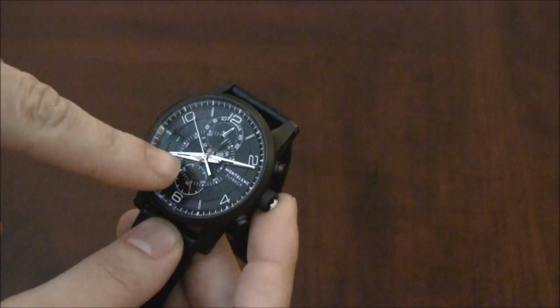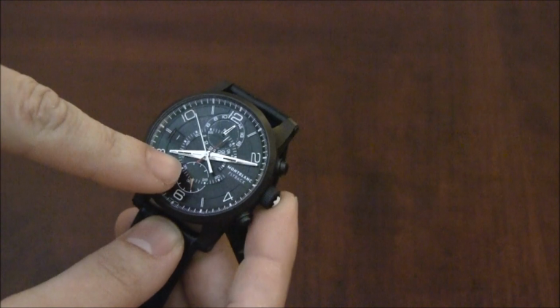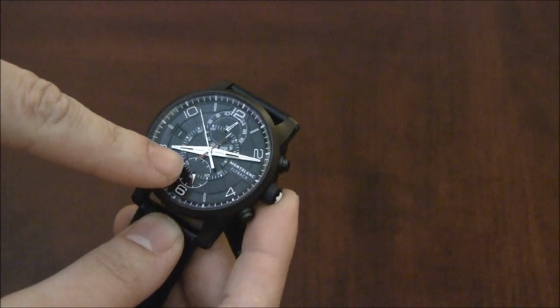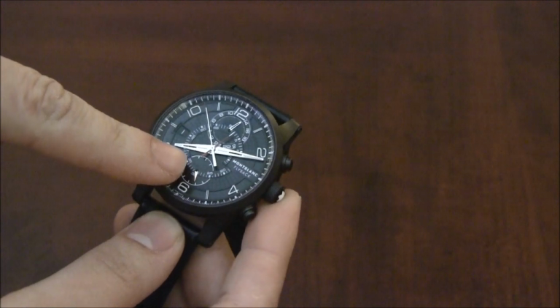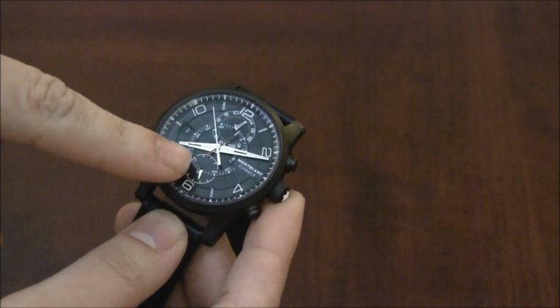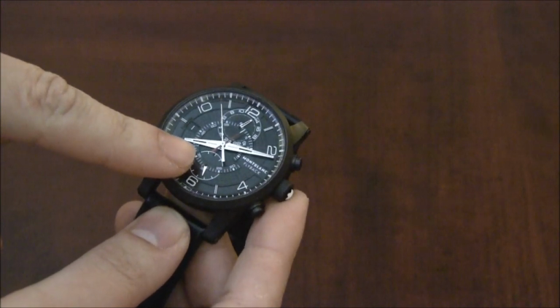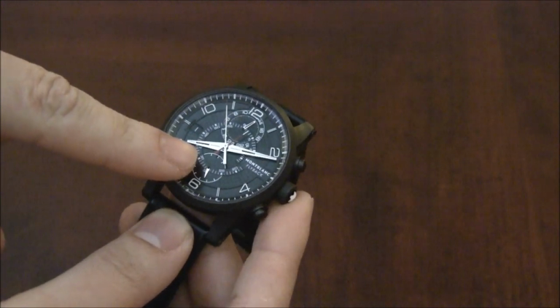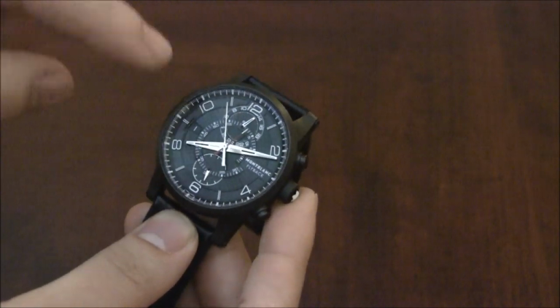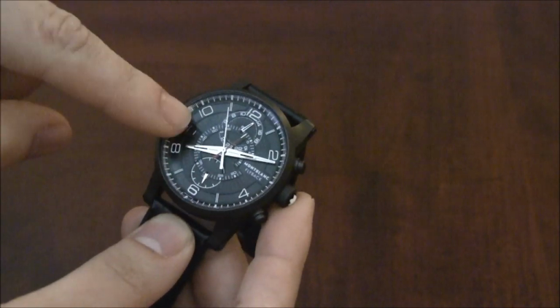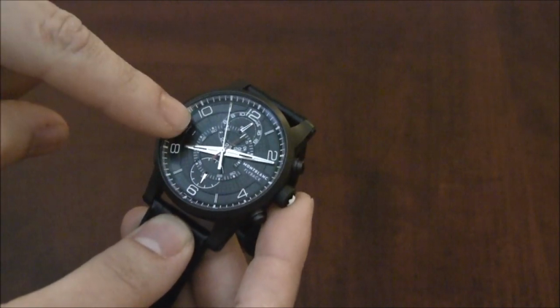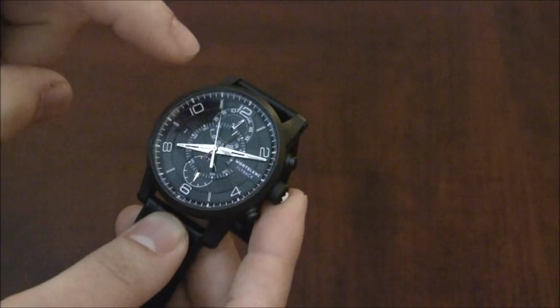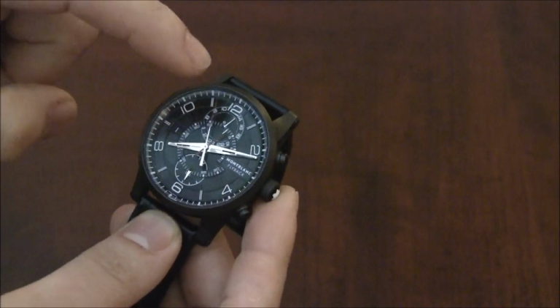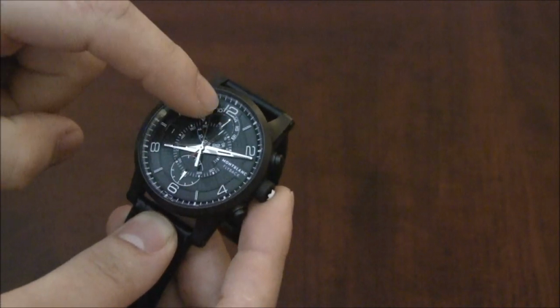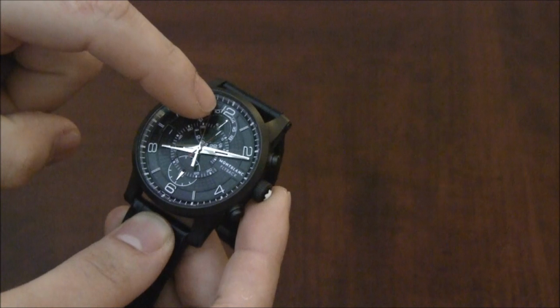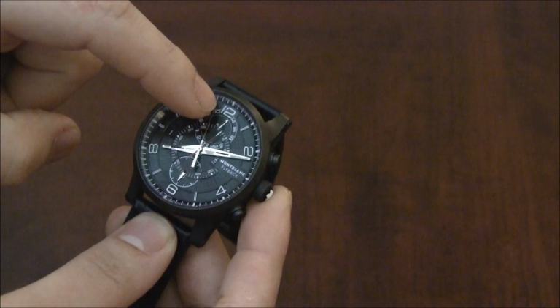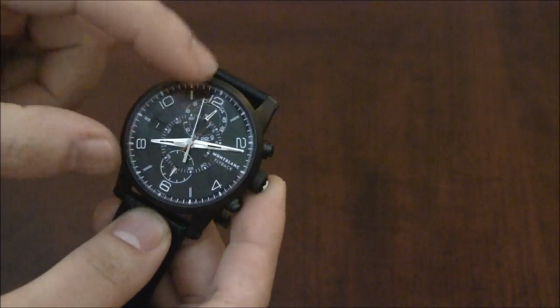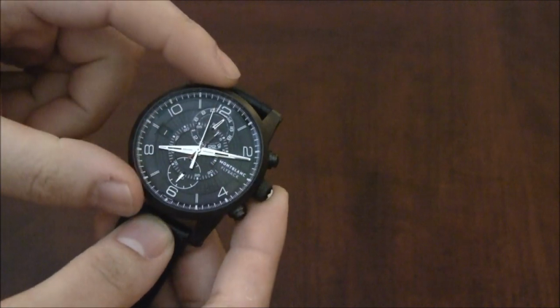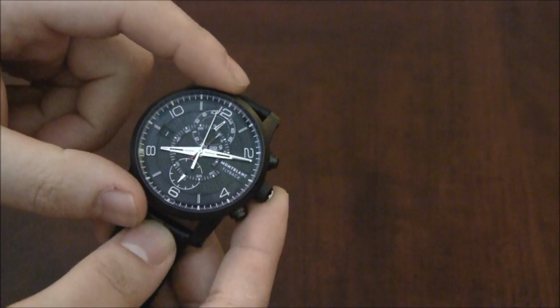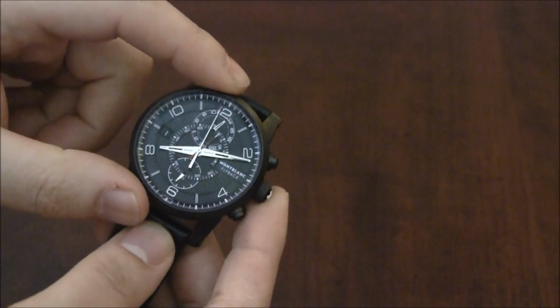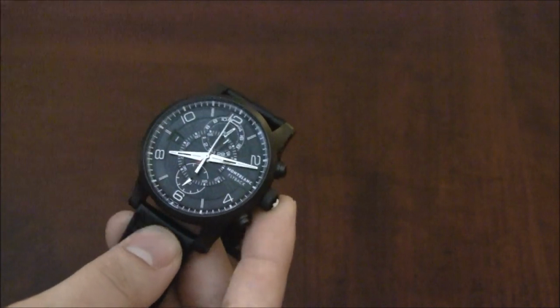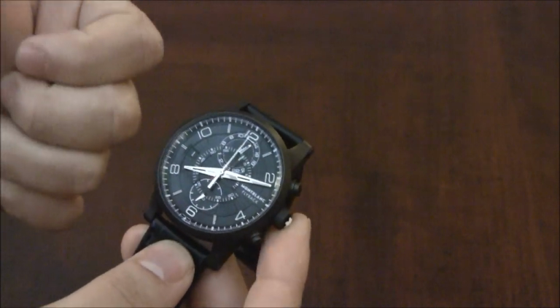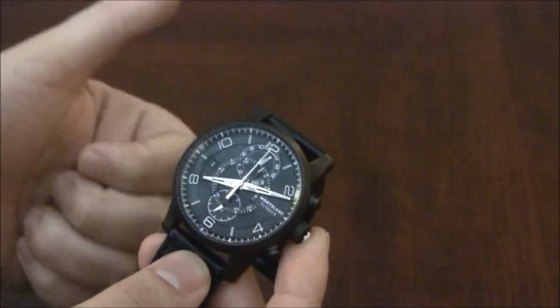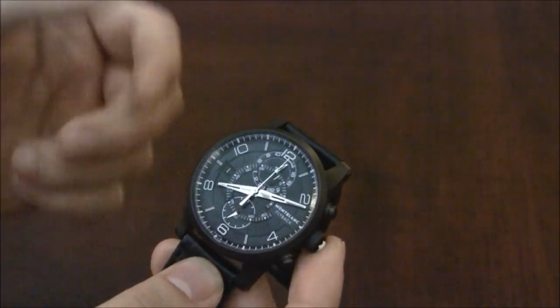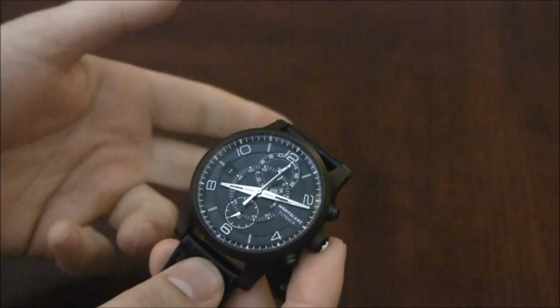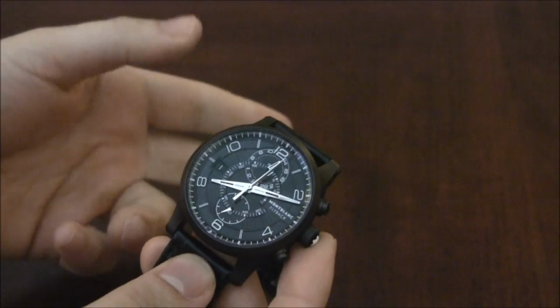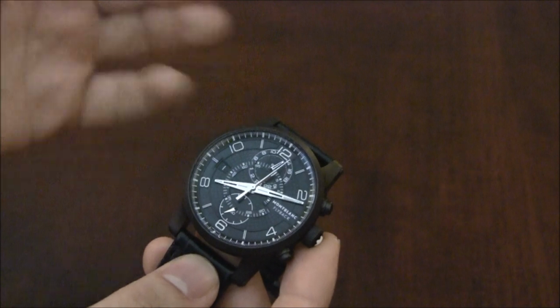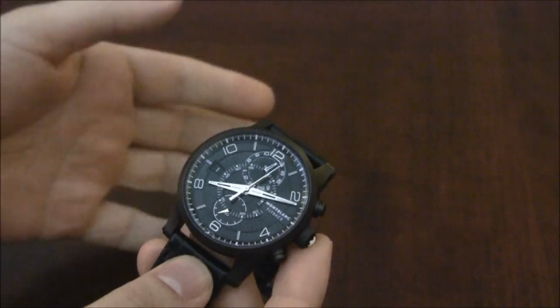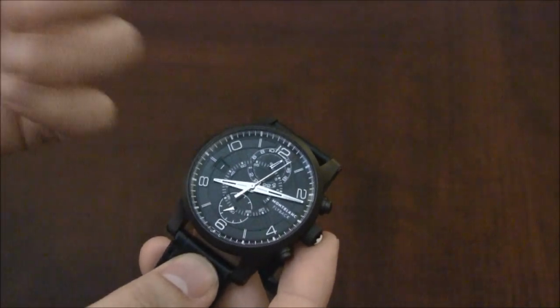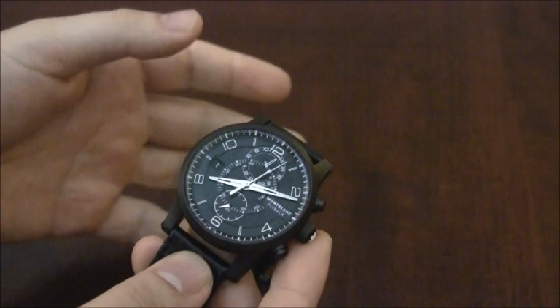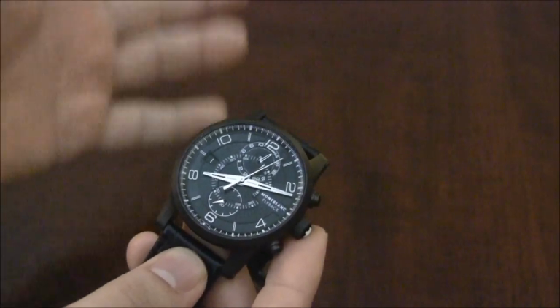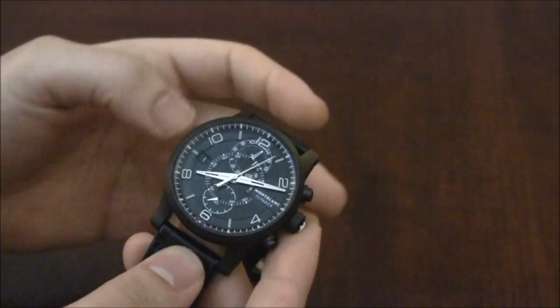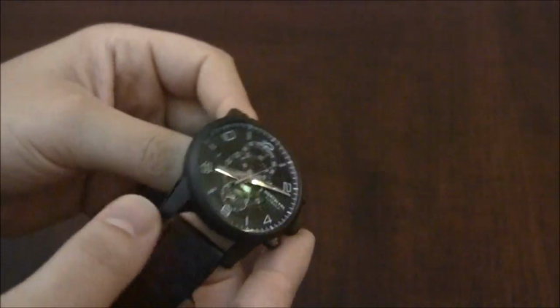Down here you have the subsidiary seconds for the time. You have the date here. And over here you have a GMT hand, so you have a second time zone. So: 60-minute chronograph, GMT, time, and date. That's a lot of complications.